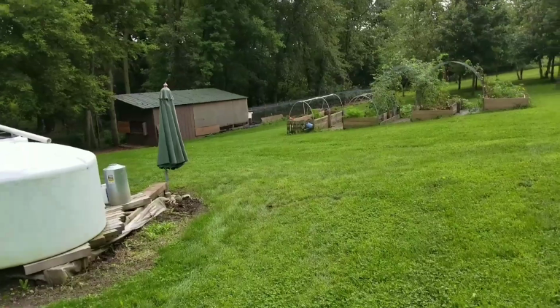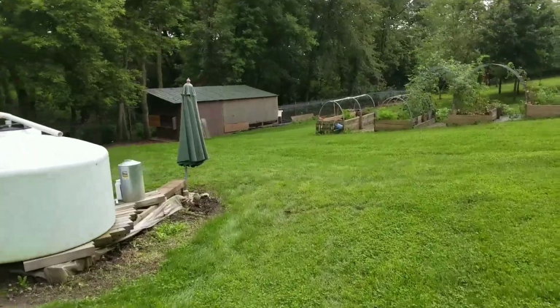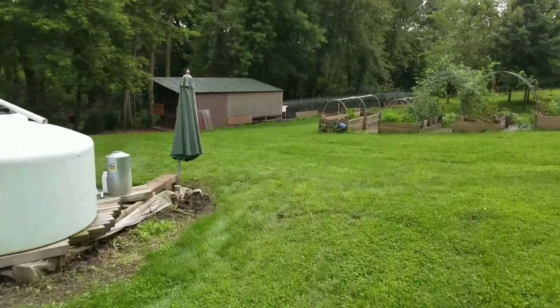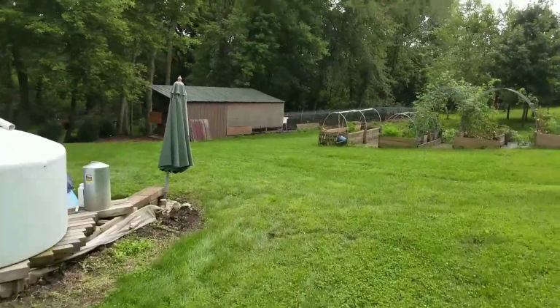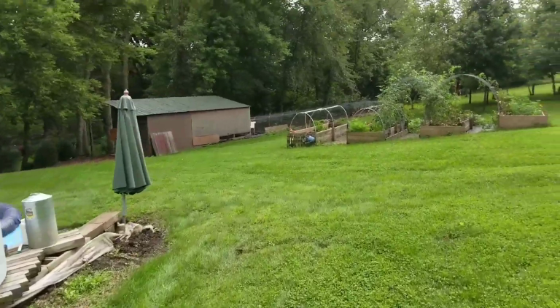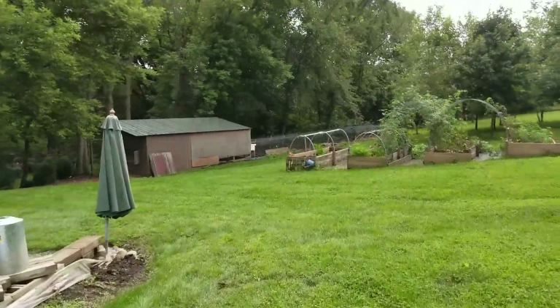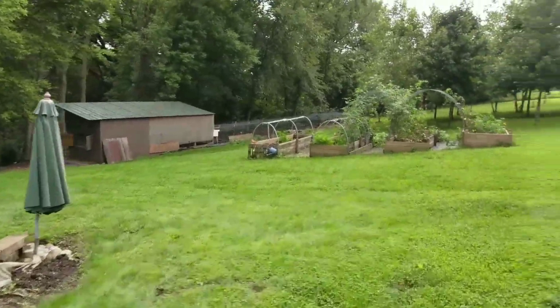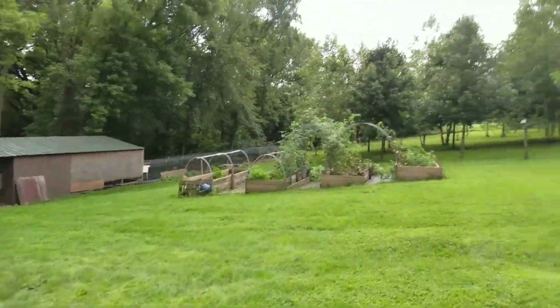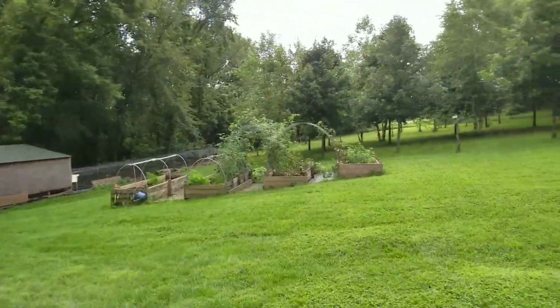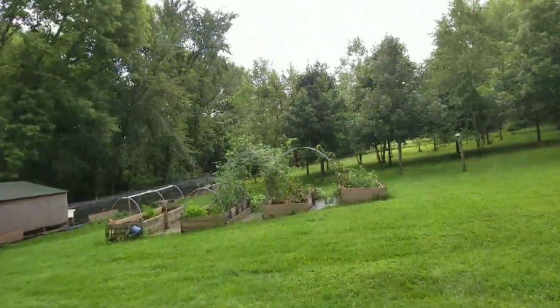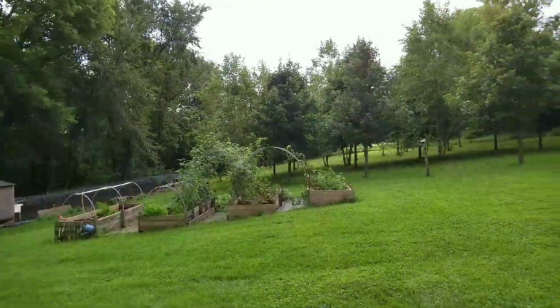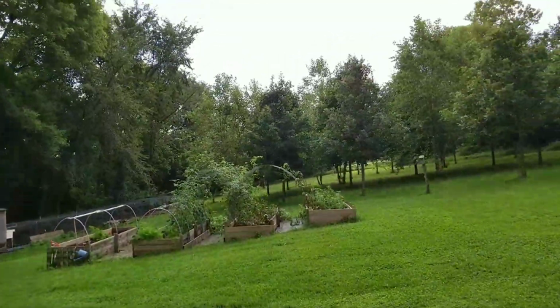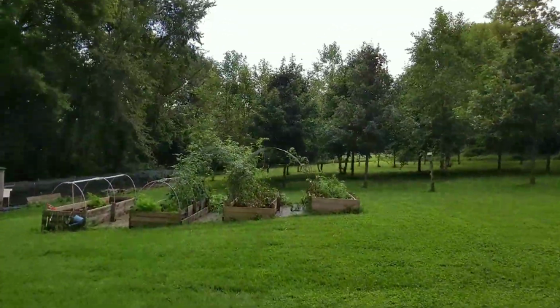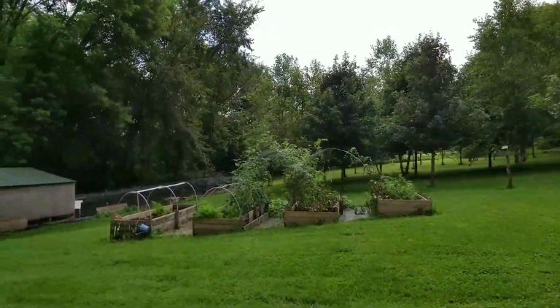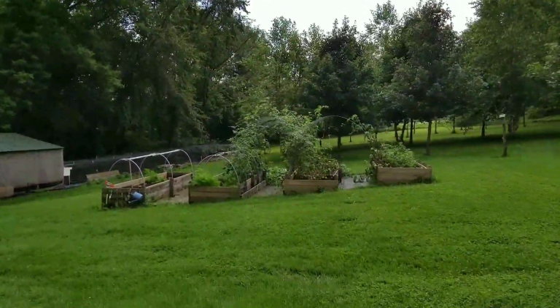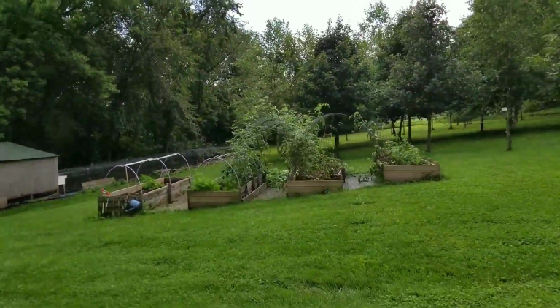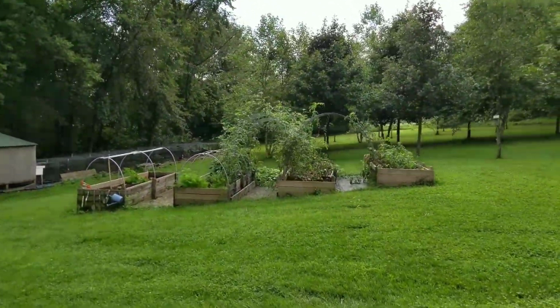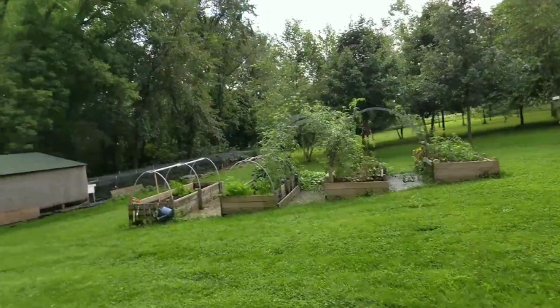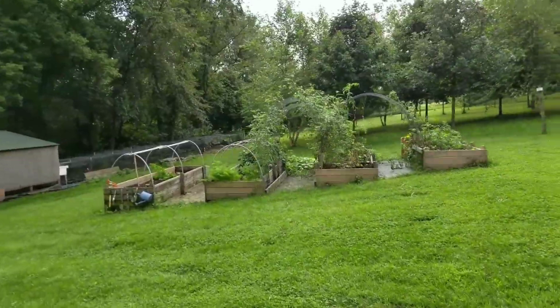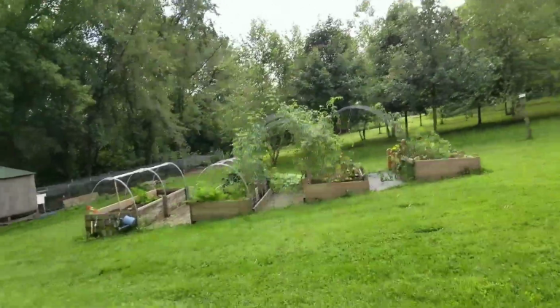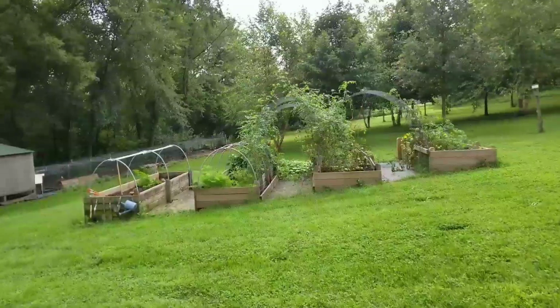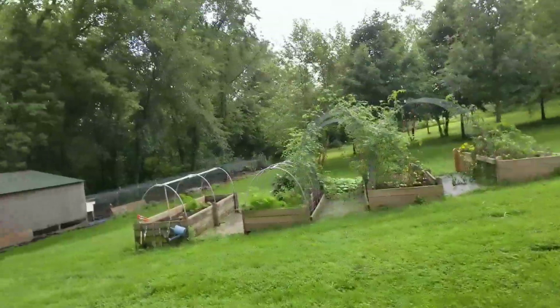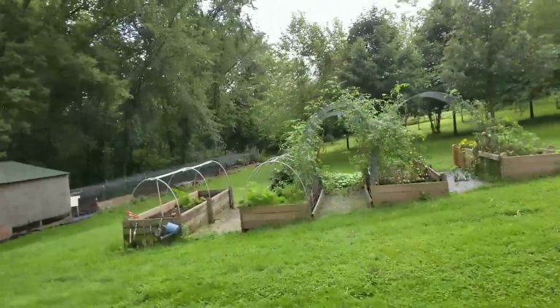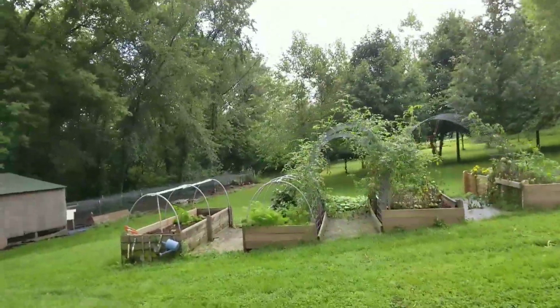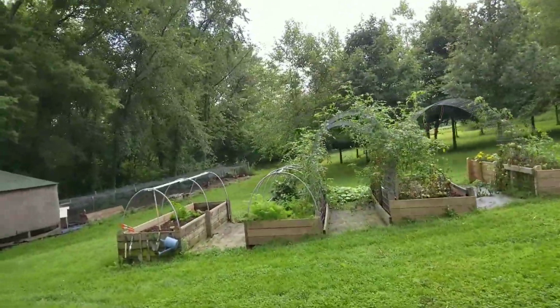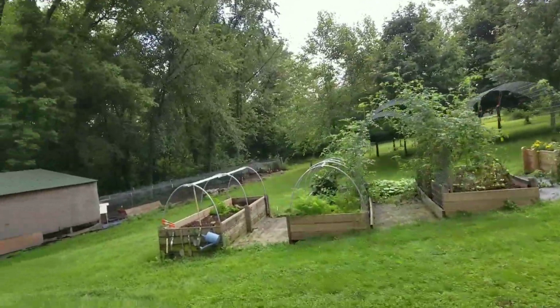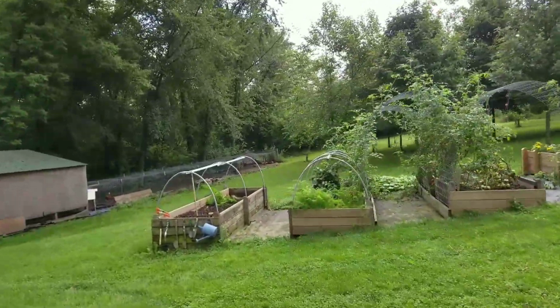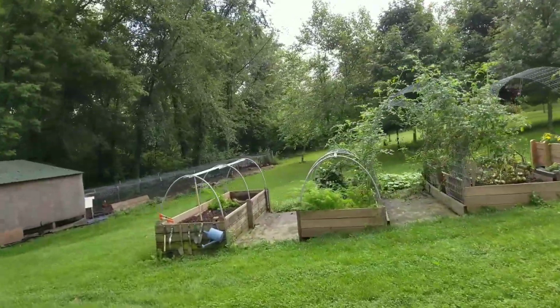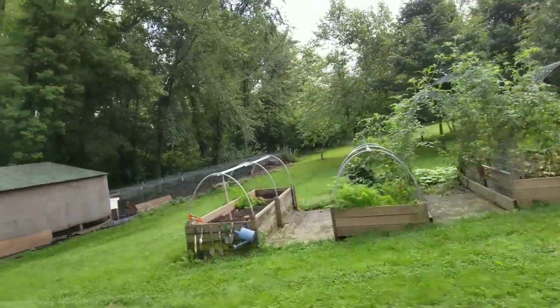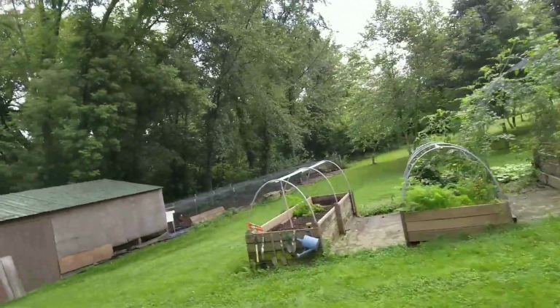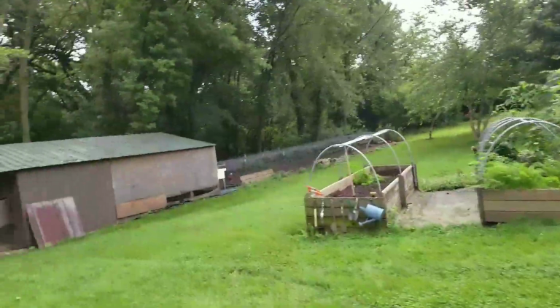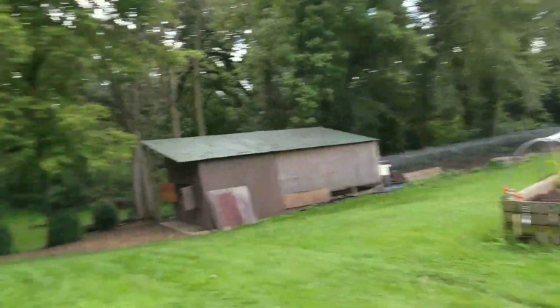I'm going home. We've got all those tomatoes, they're doing pretty good. Chickens are running around. Mama was around, Papa was around. They make them happy.